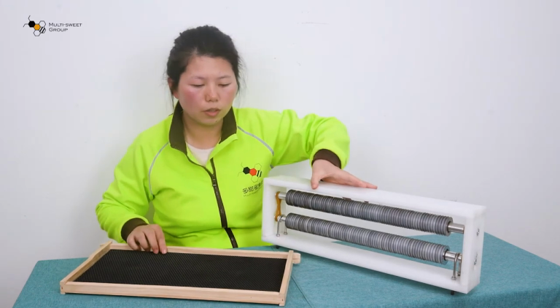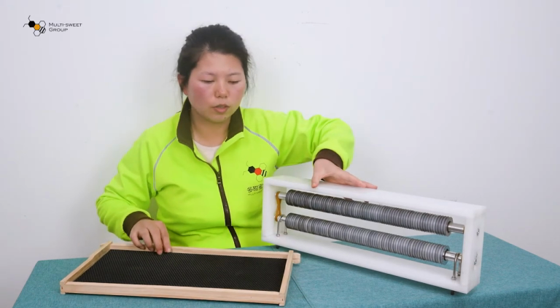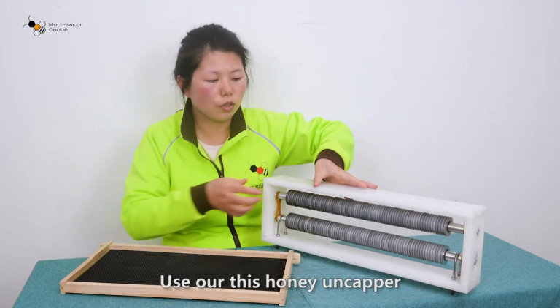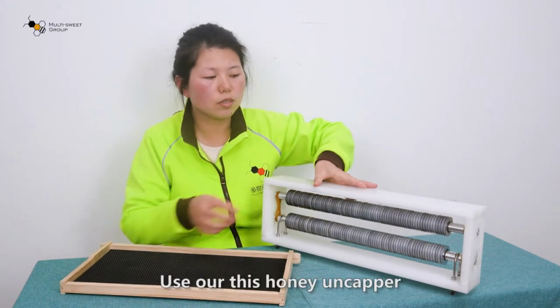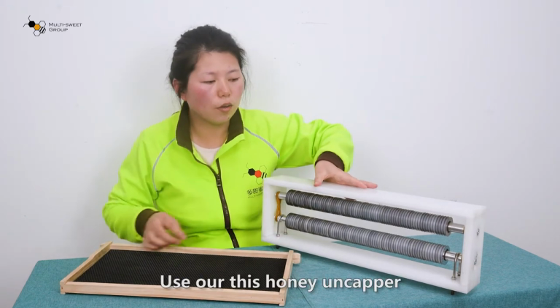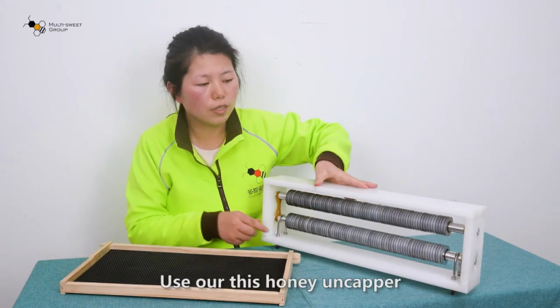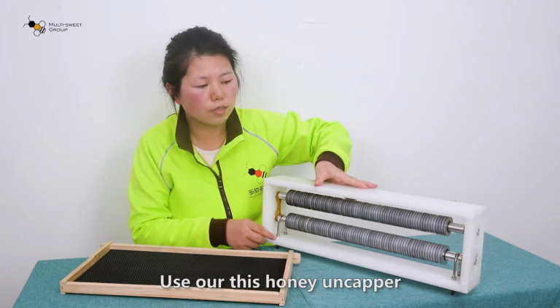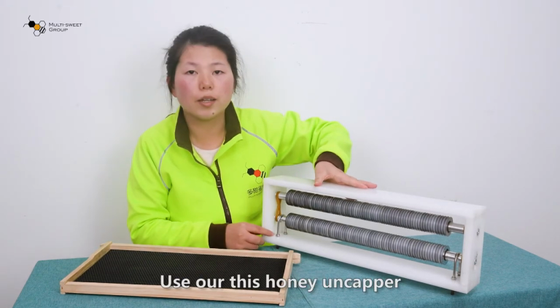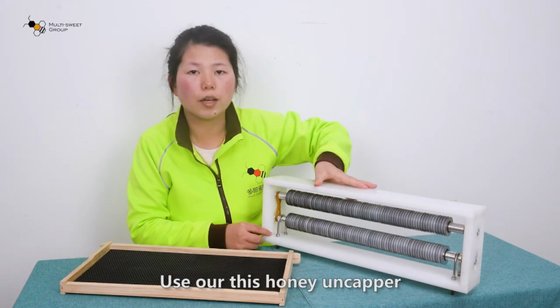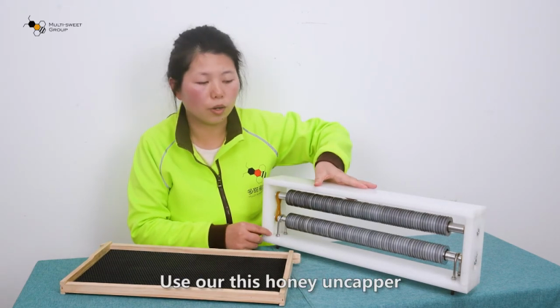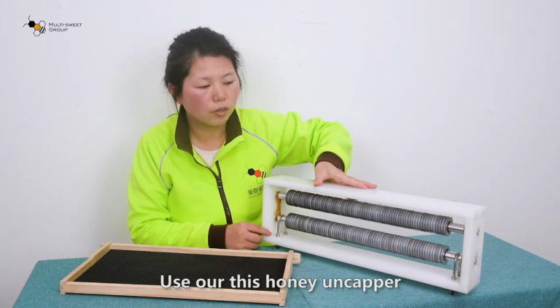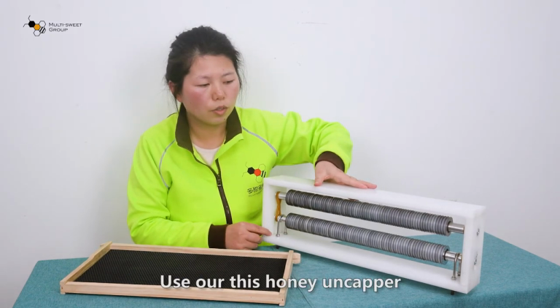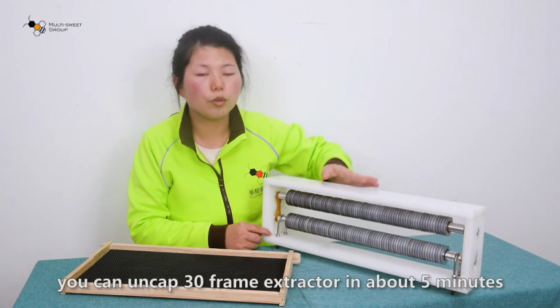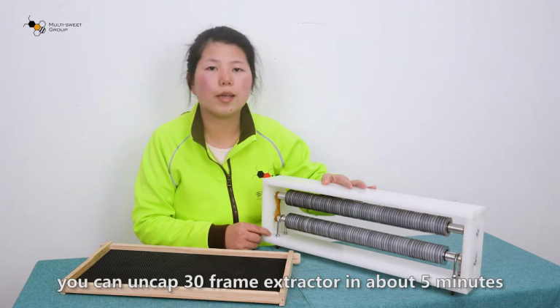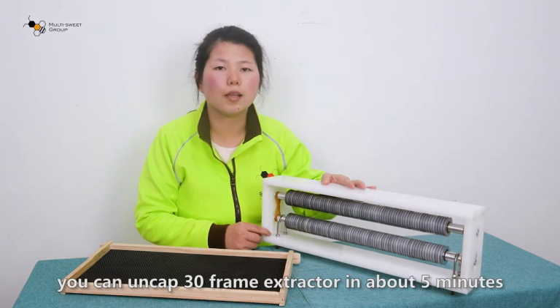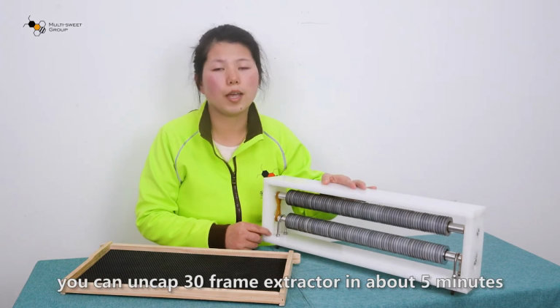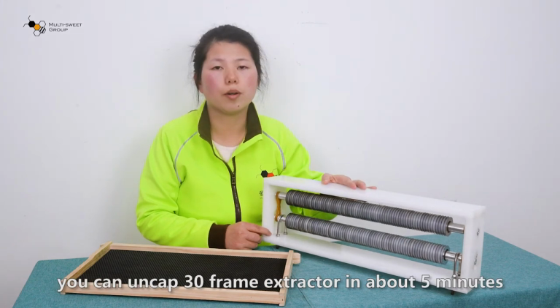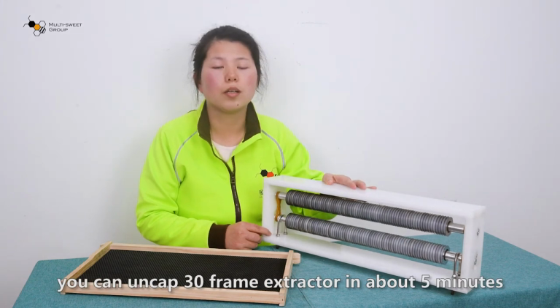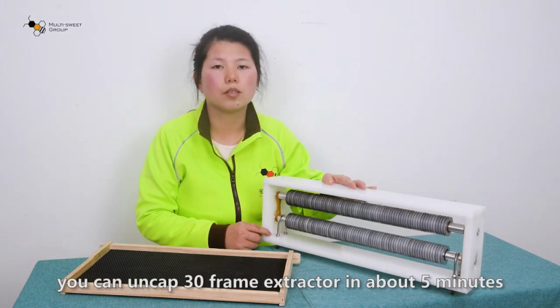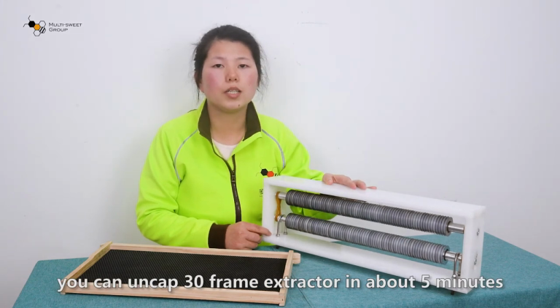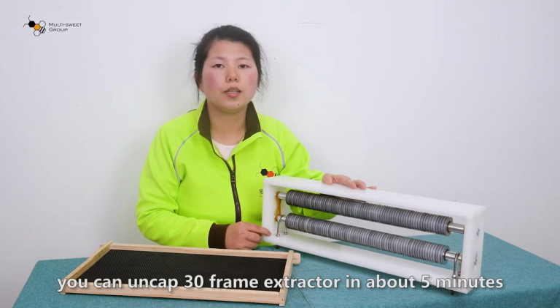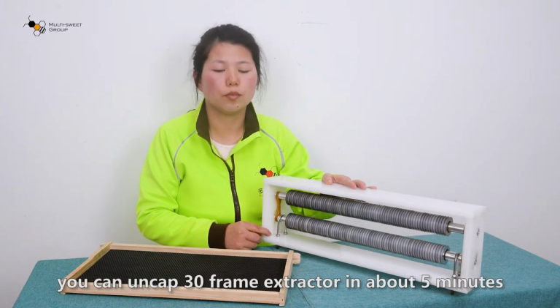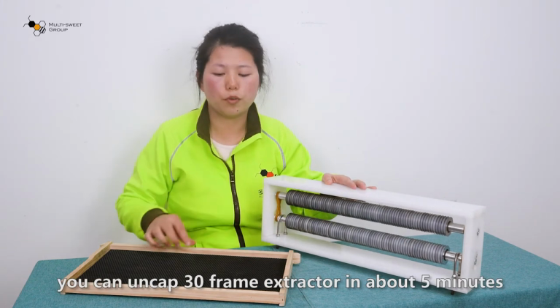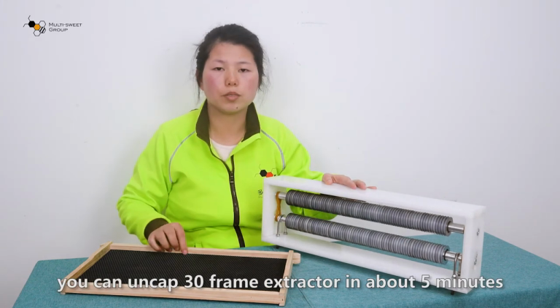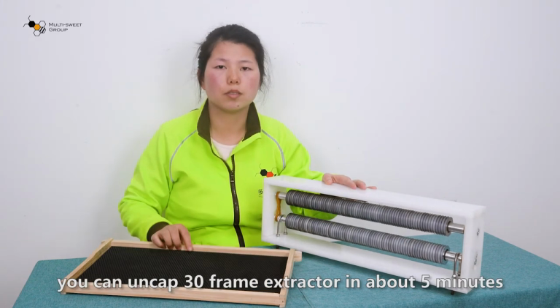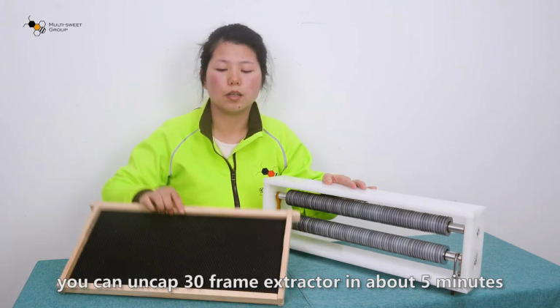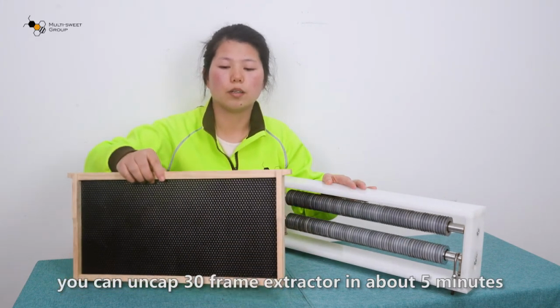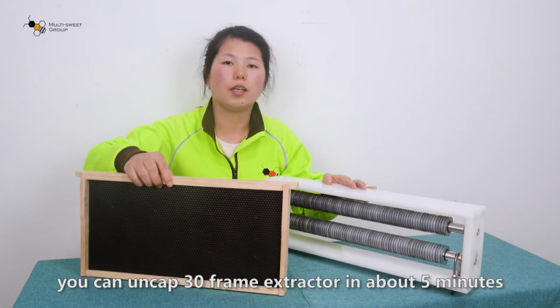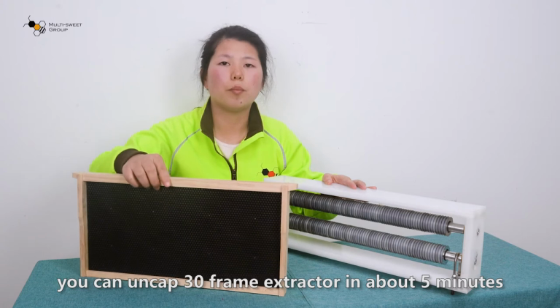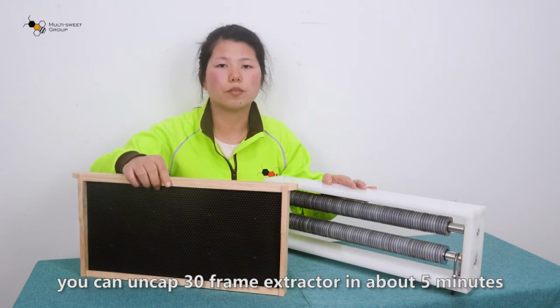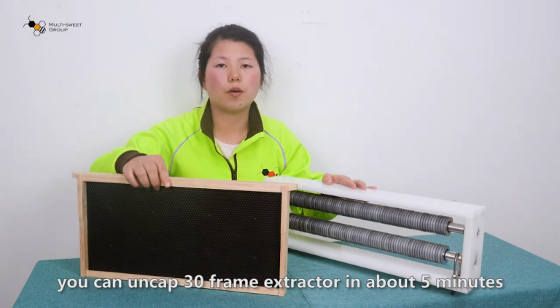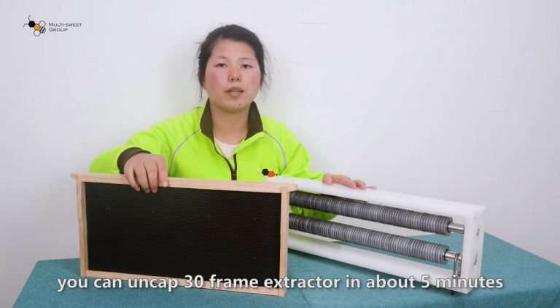With this honey uncapper, you can uncap 30 frames in about 5 minutes.